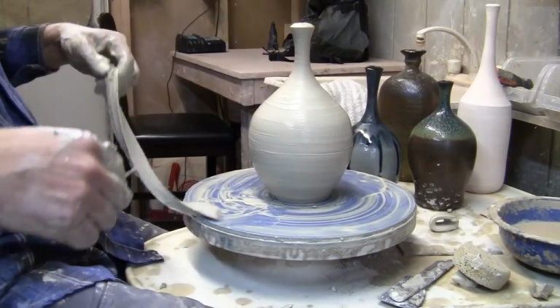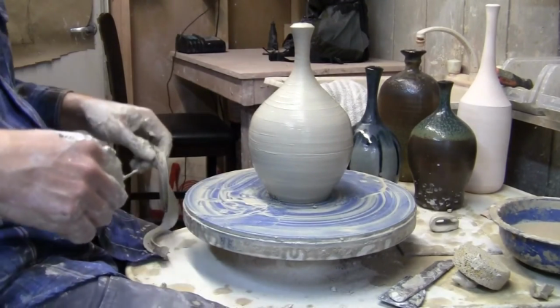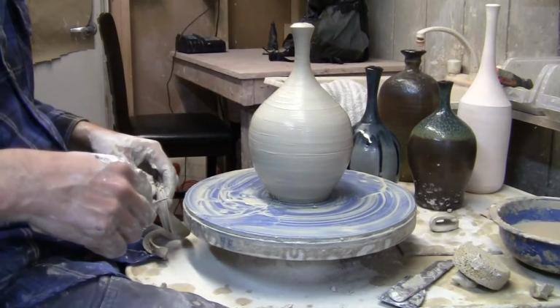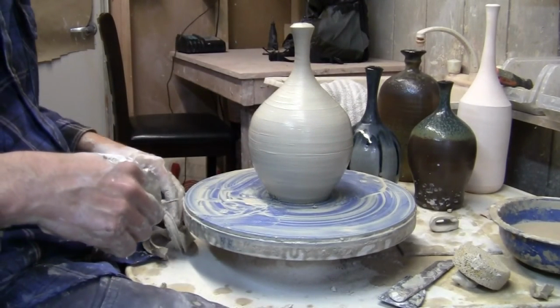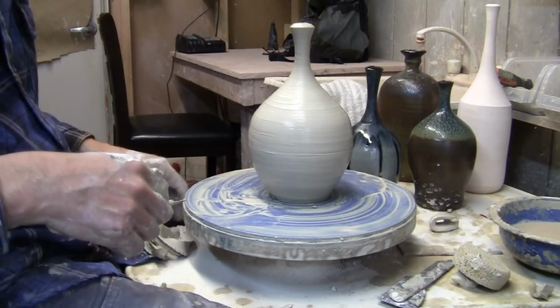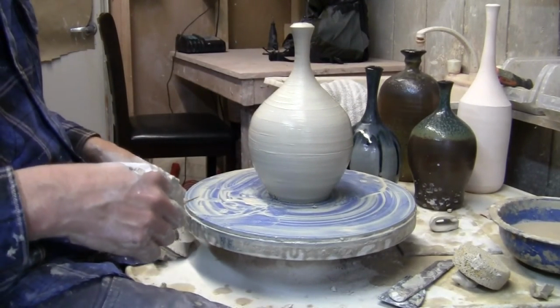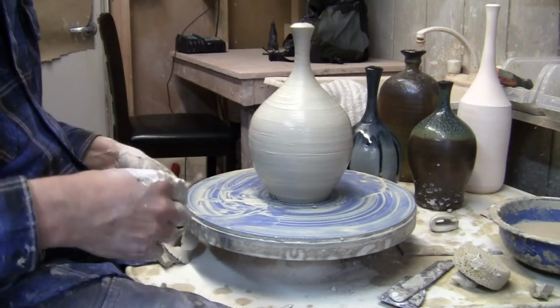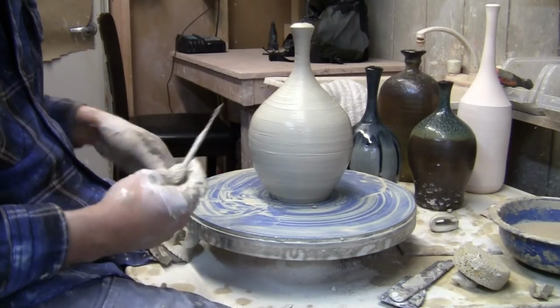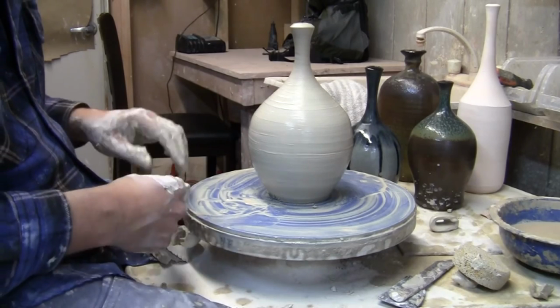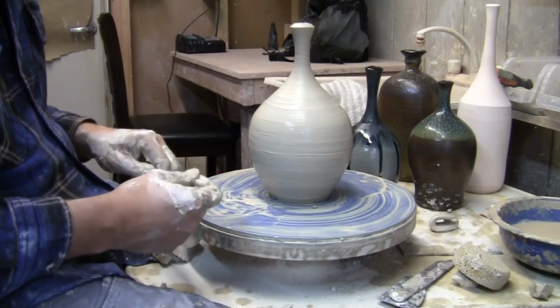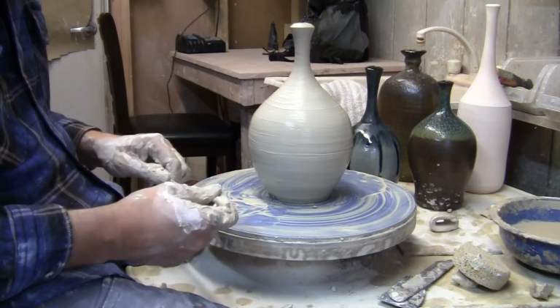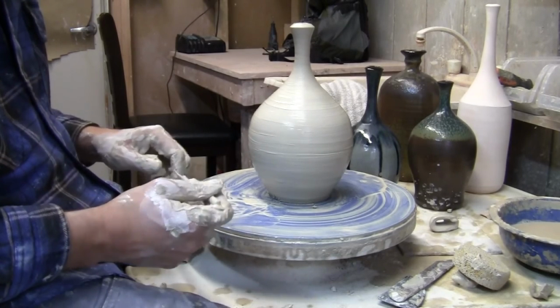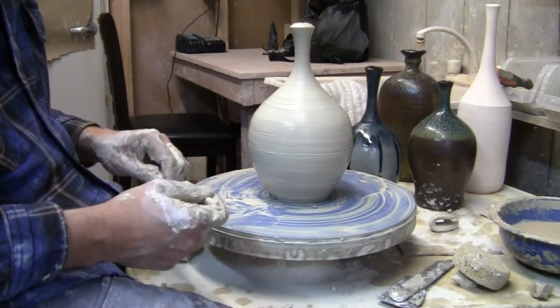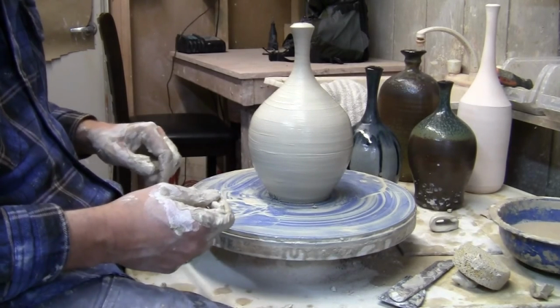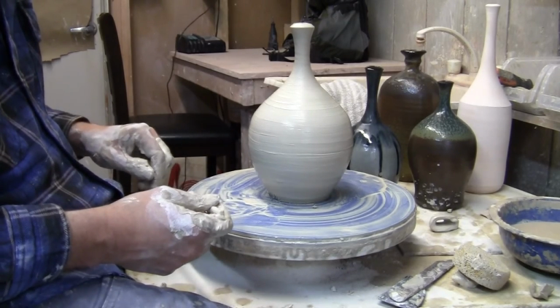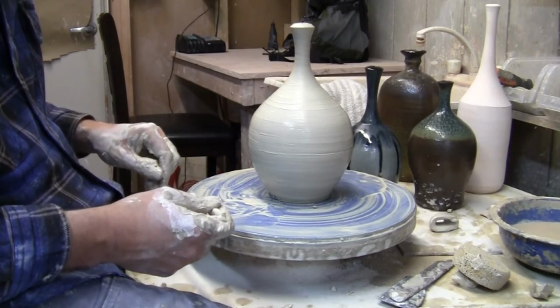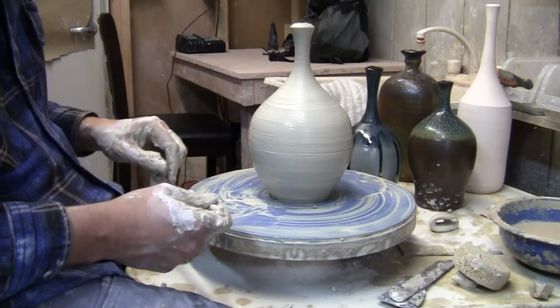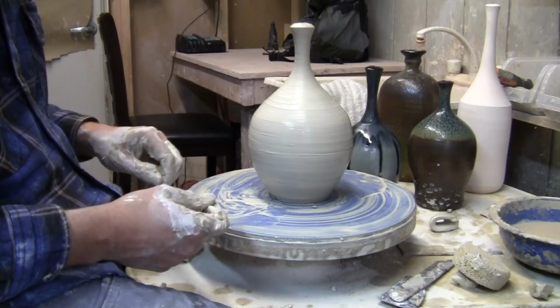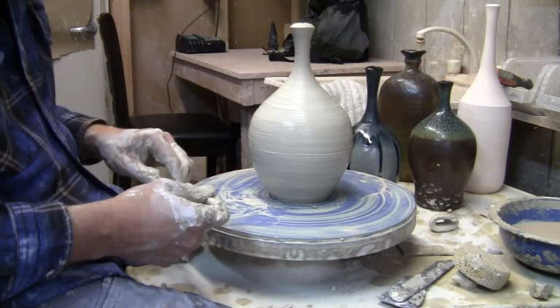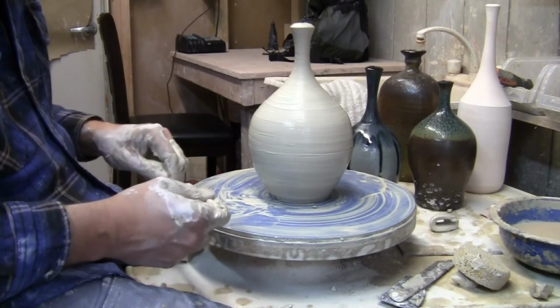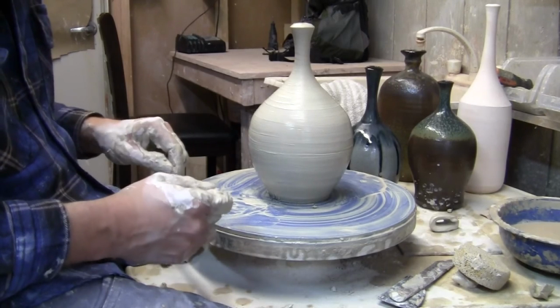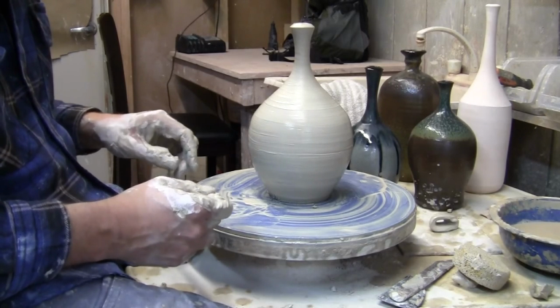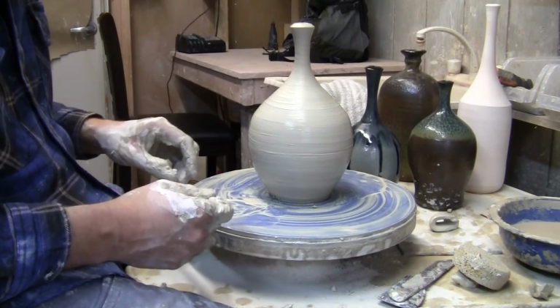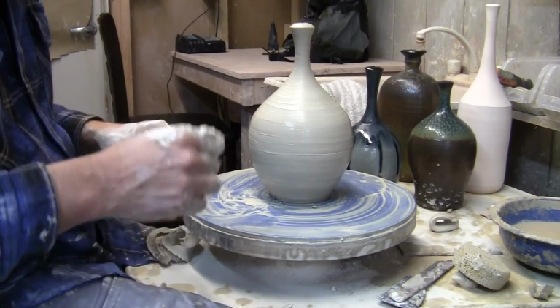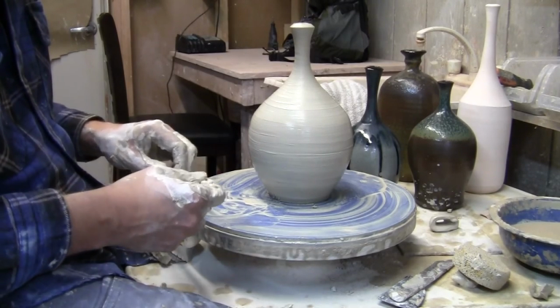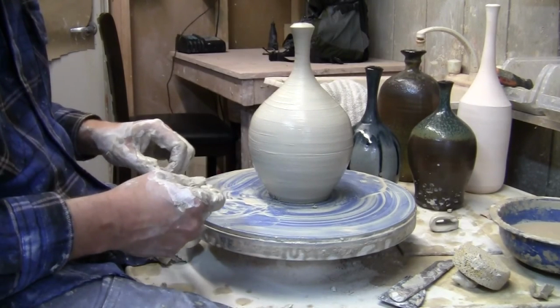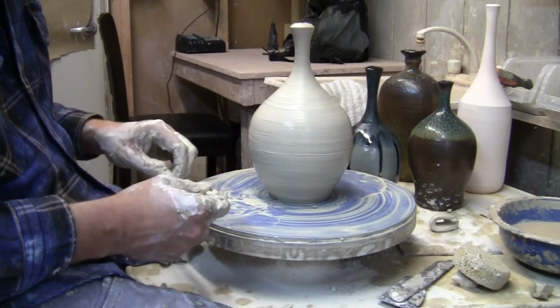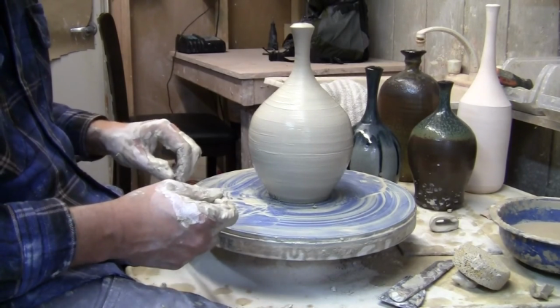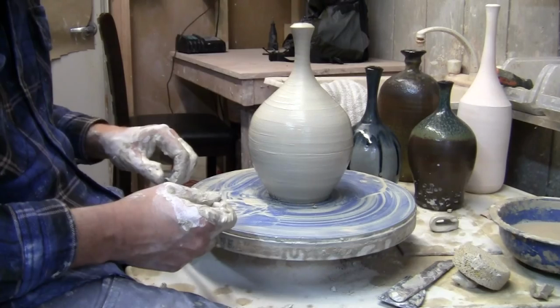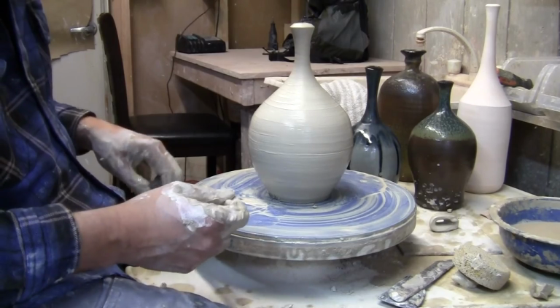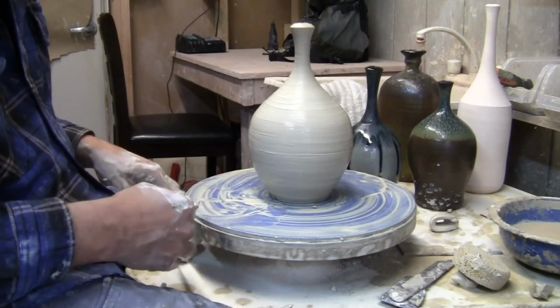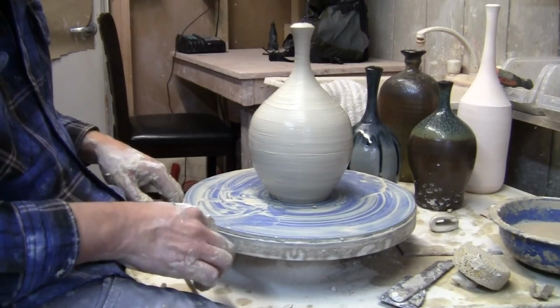And voilà — that's a three pound bottle. I'm Dave Johanson, this is Blossom Hill Crafts, and I really encourage you to give it a try. If you have any questions, don't hesitate to write them in the comment section and I'll do my very best to answer them. Thanks a lot, bye now.